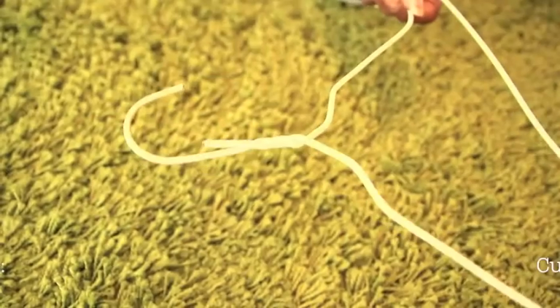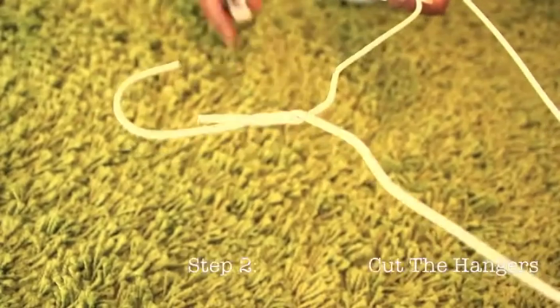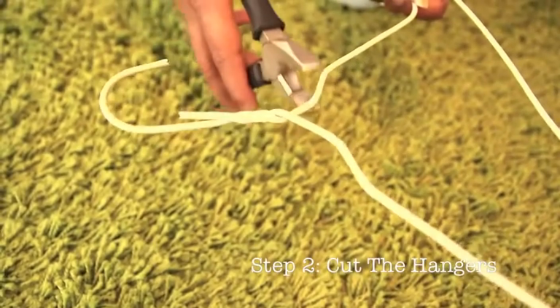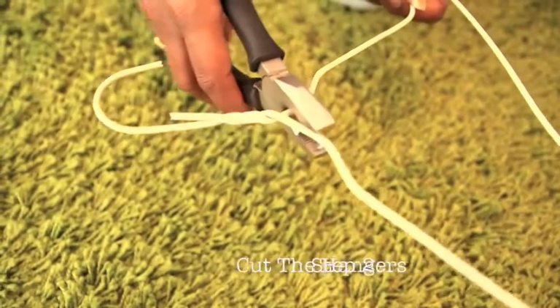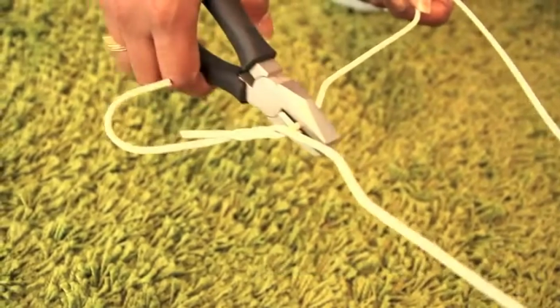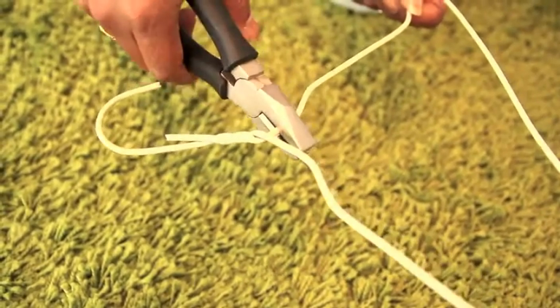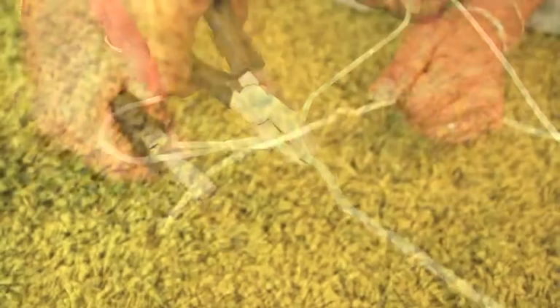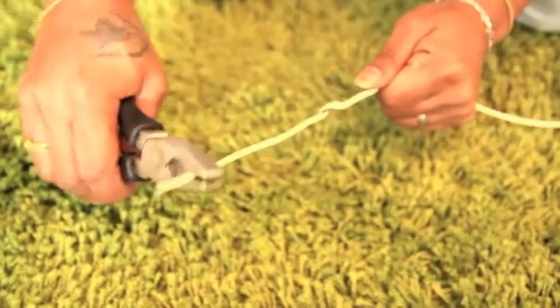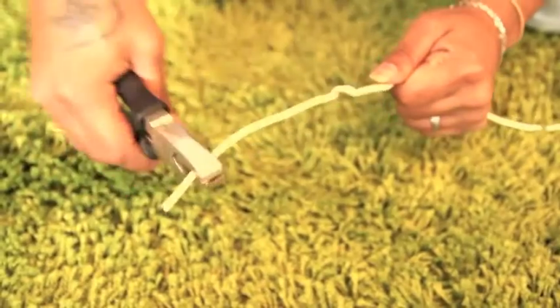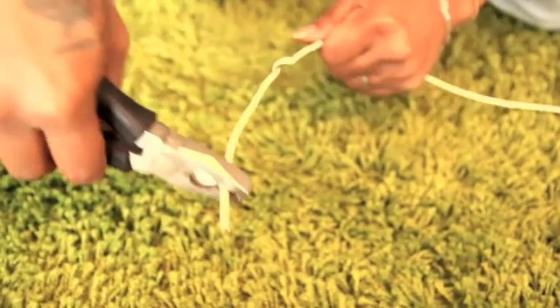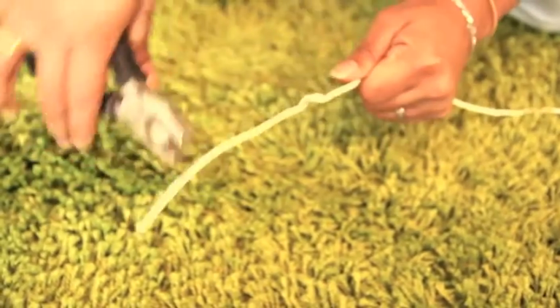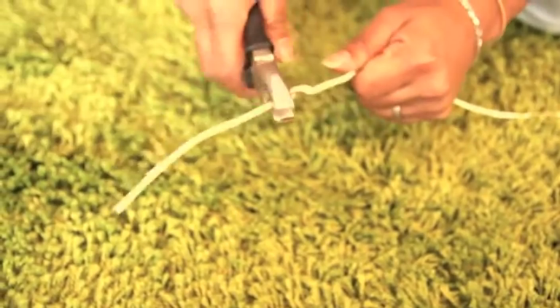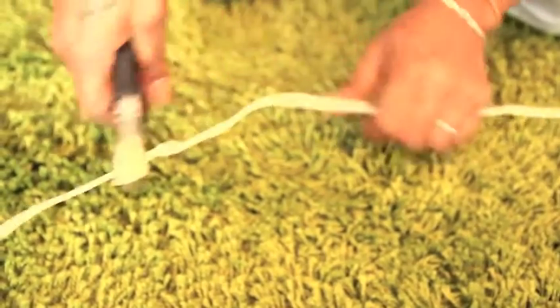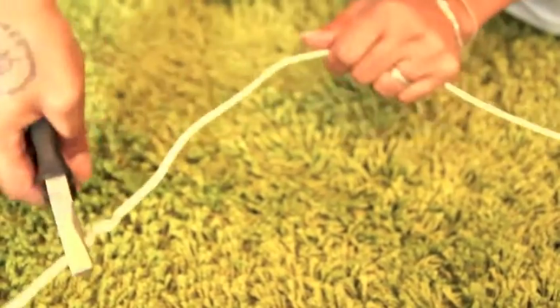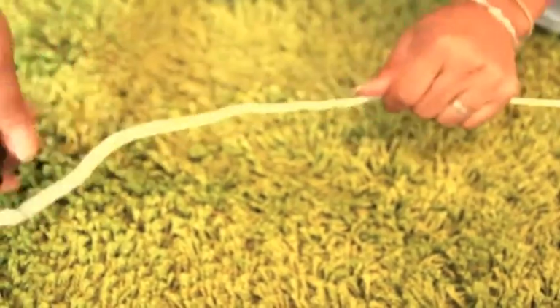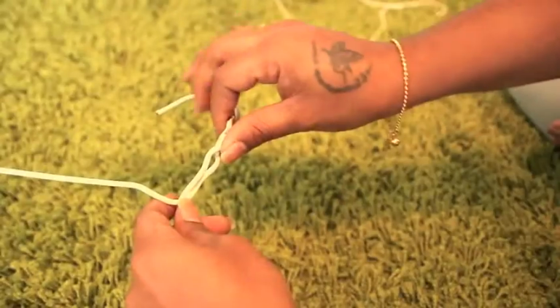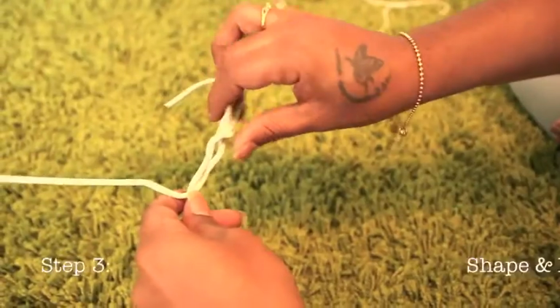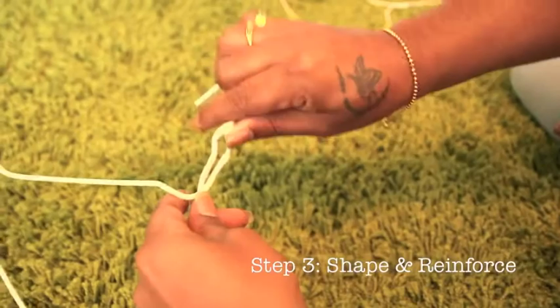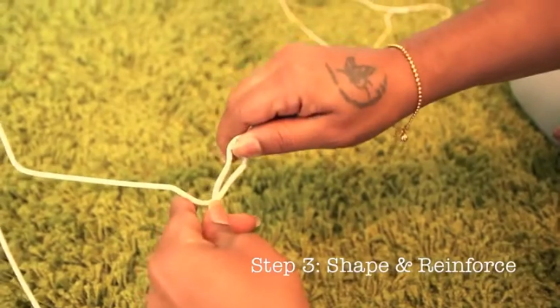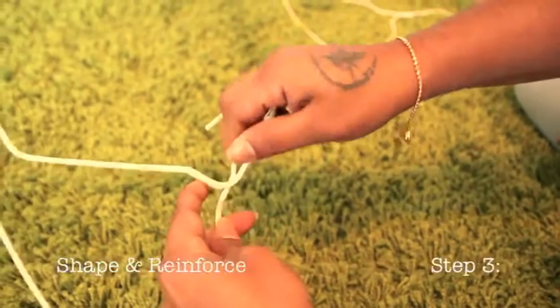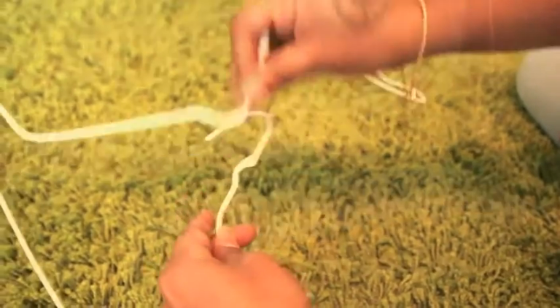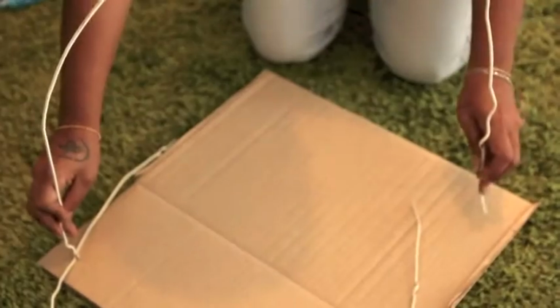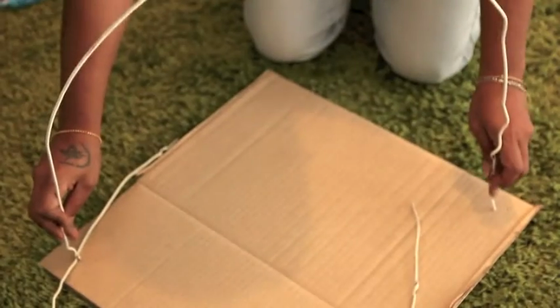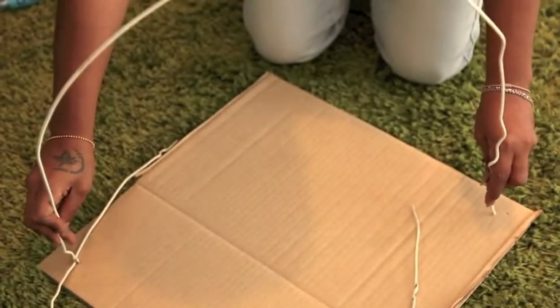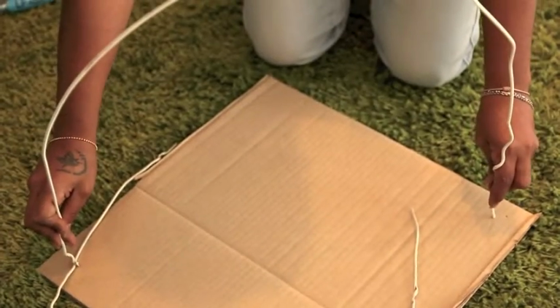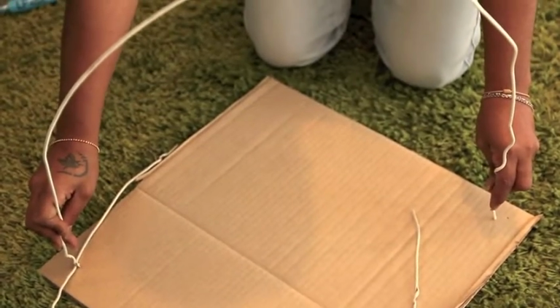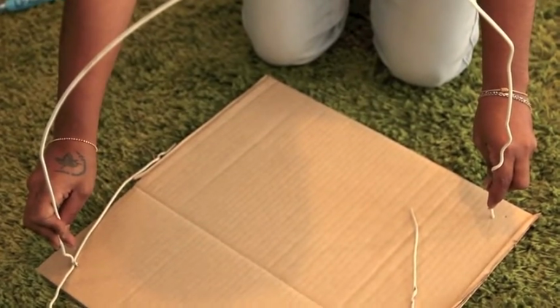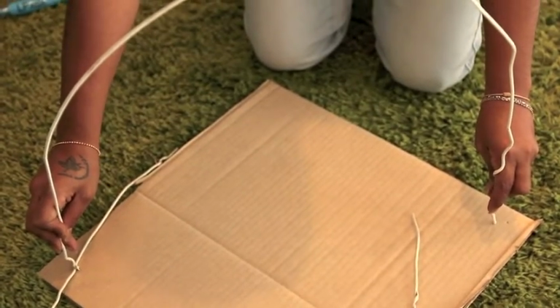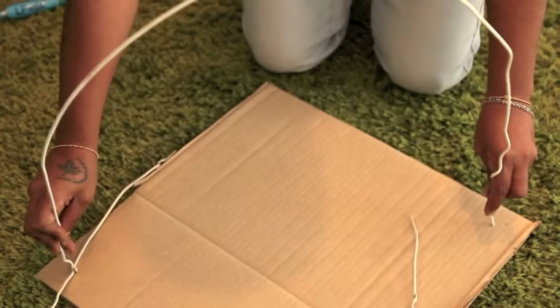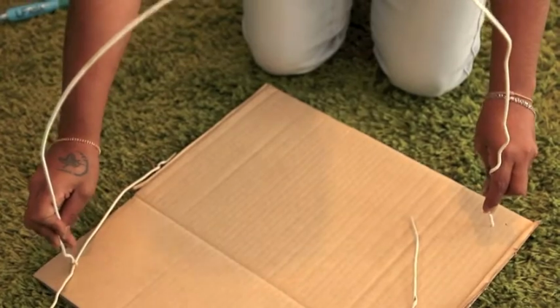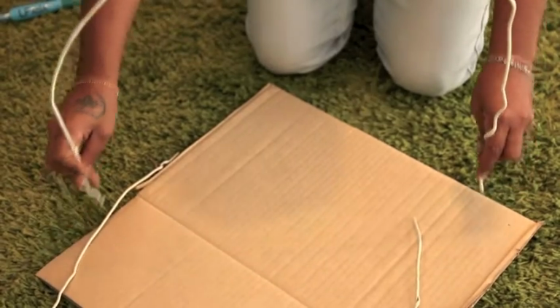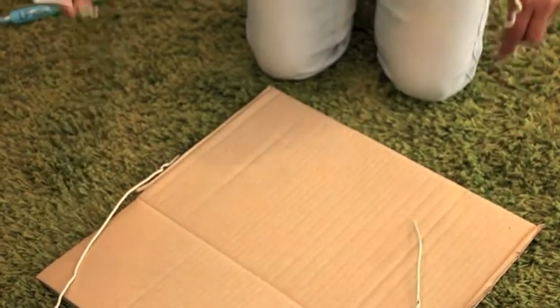Cut off both squiggly ends of the hanger, or you can straighten it up with a small-size plier. Smooth it well till it's gracefully curved, going from one corner to another corner of your piece of cardboard.